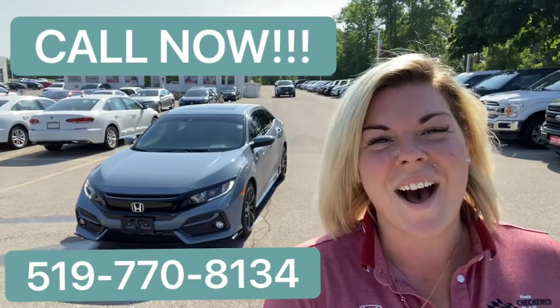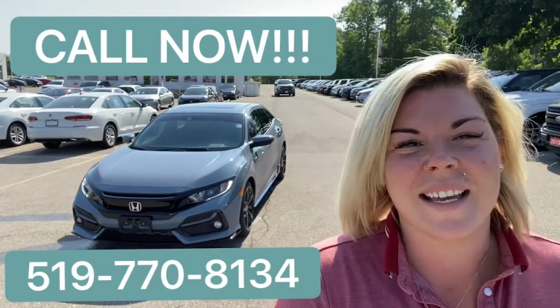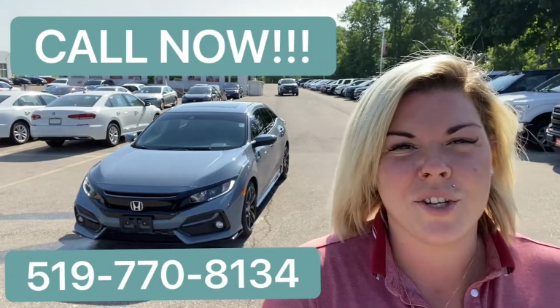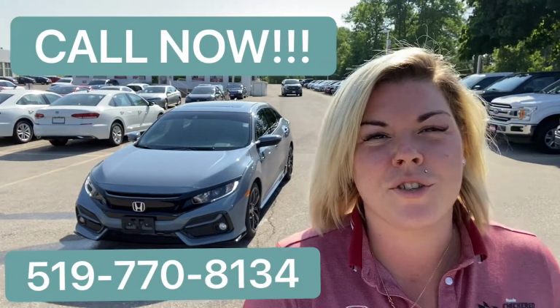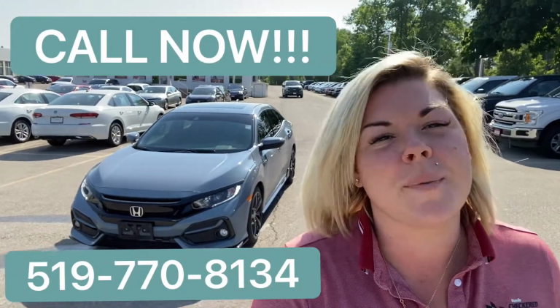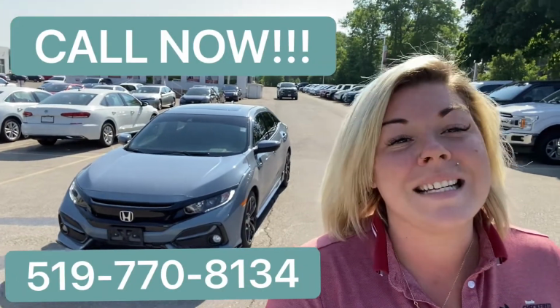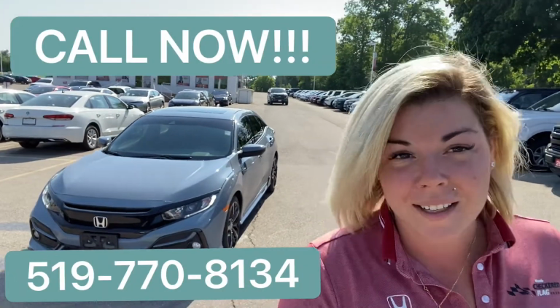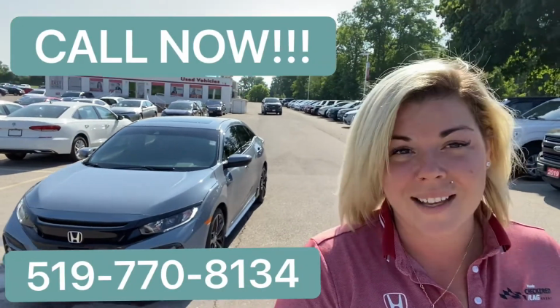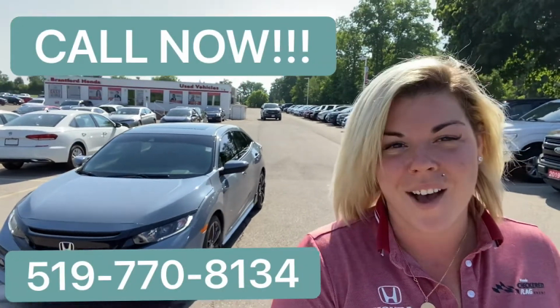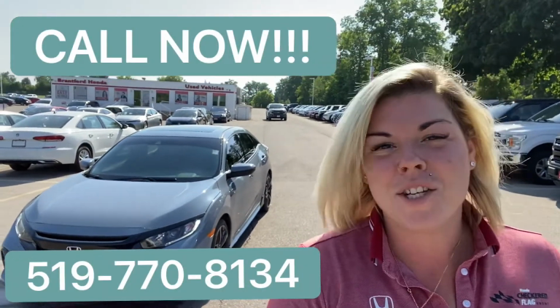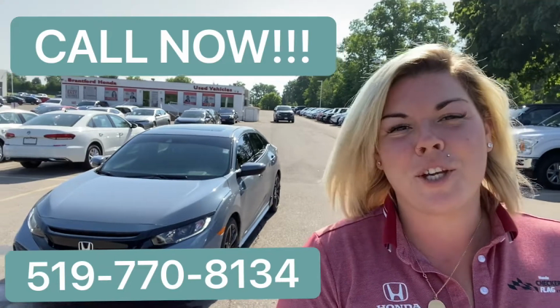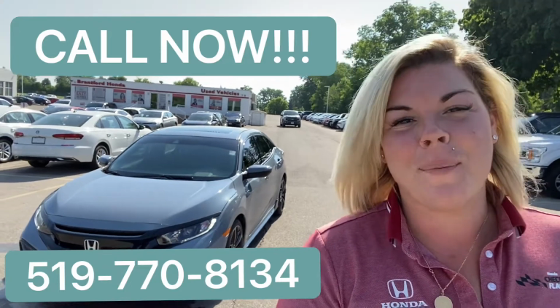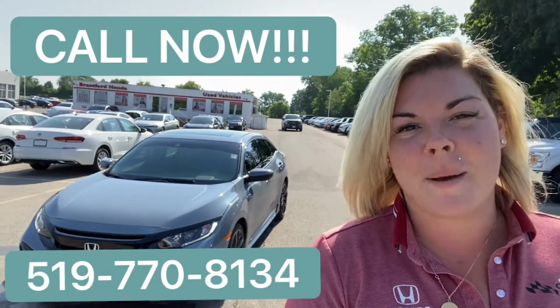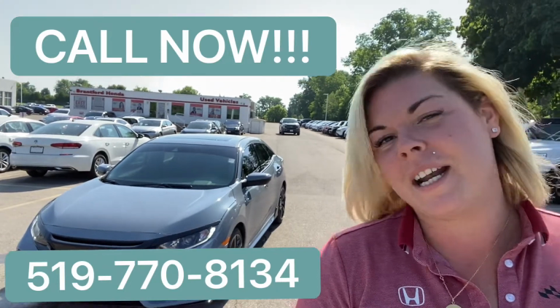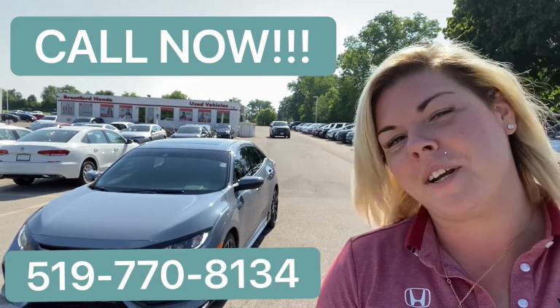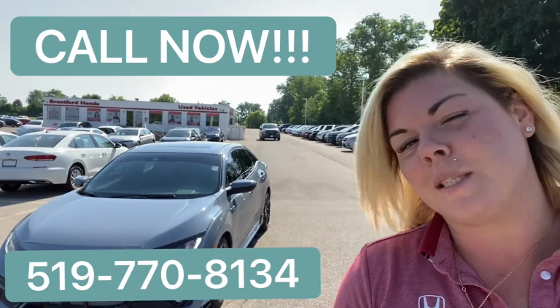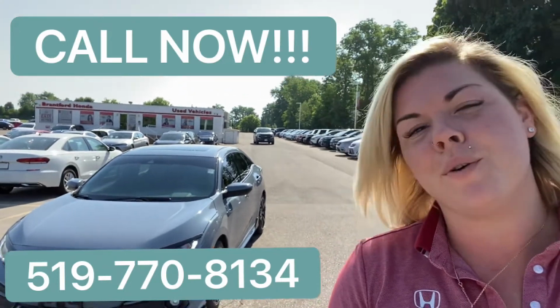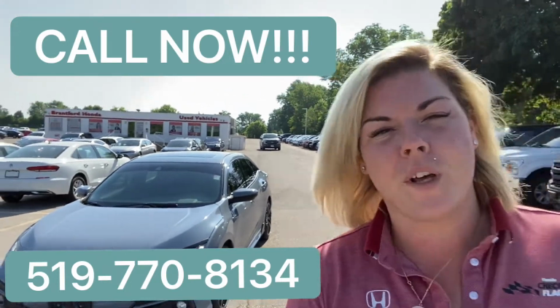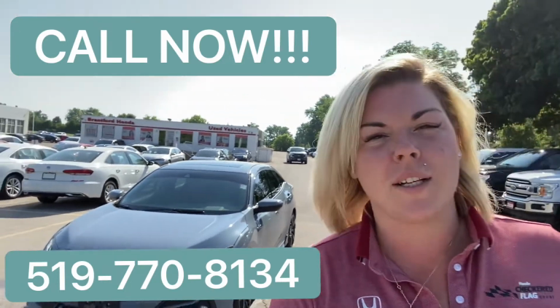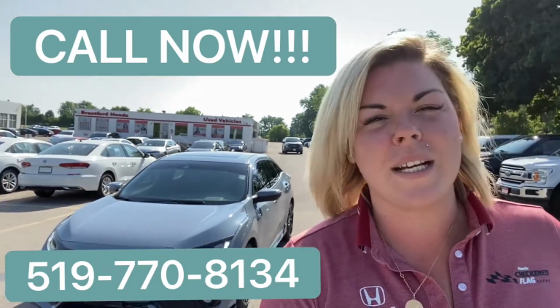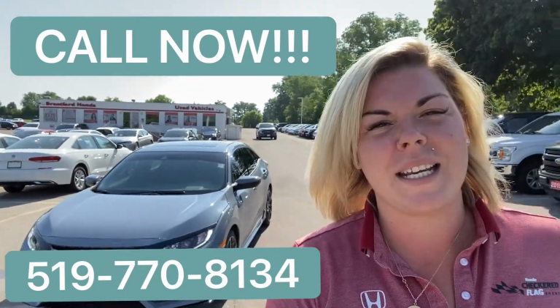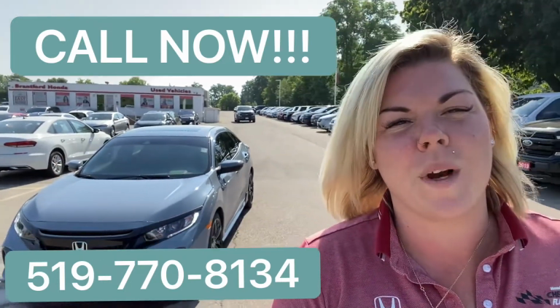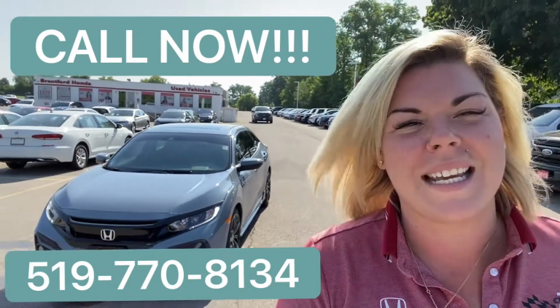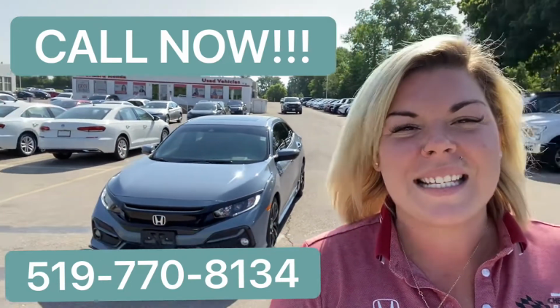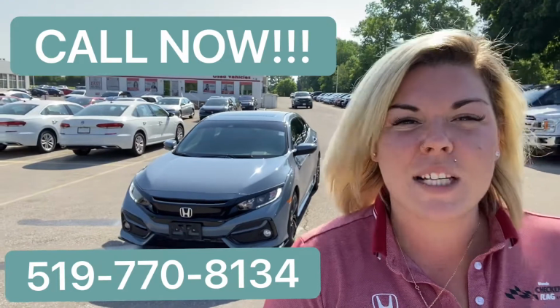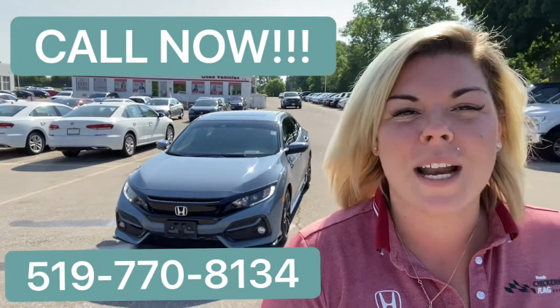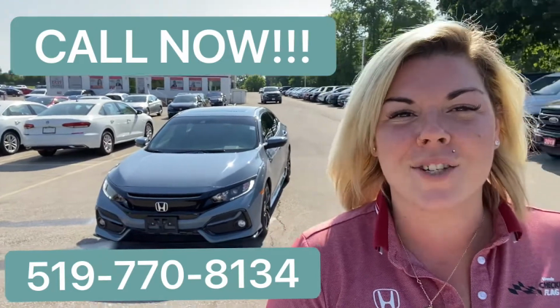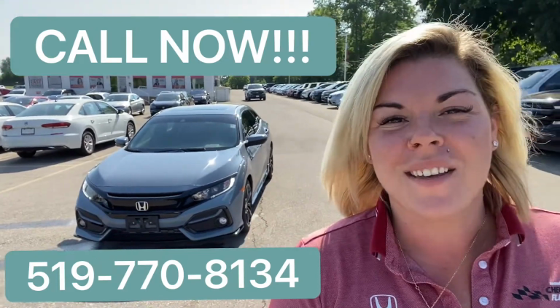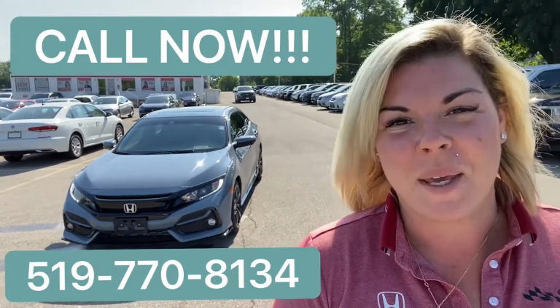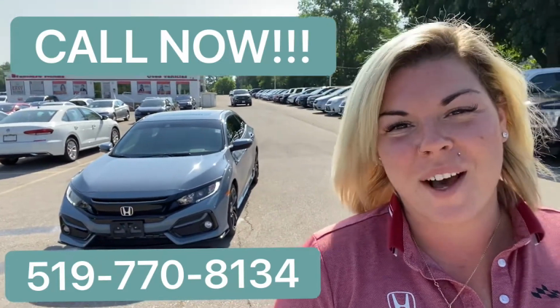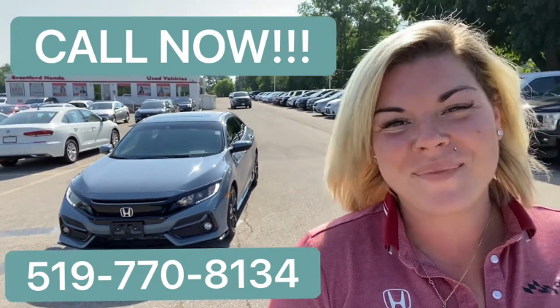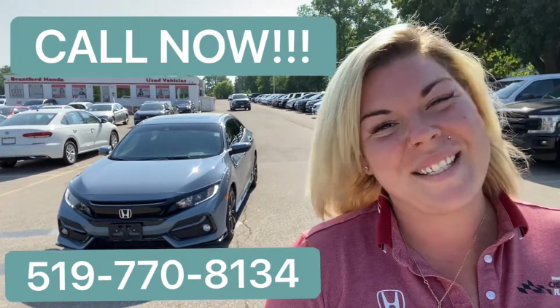All right, guys, you know the drill. This one is not going to last long. To book your appointment to come on and experience this beautiful 2020 Civic Sport Hatch, give me a call. See you soon.